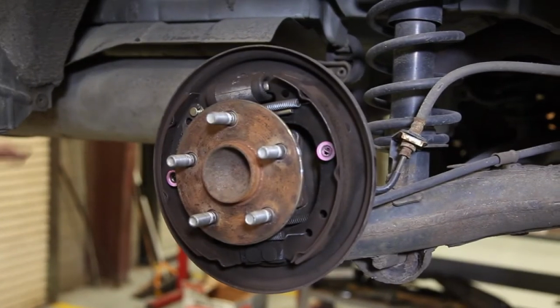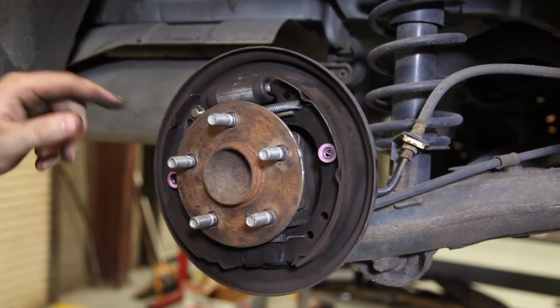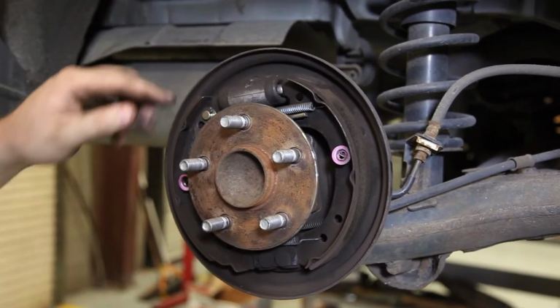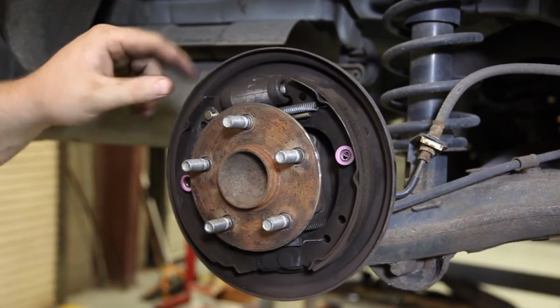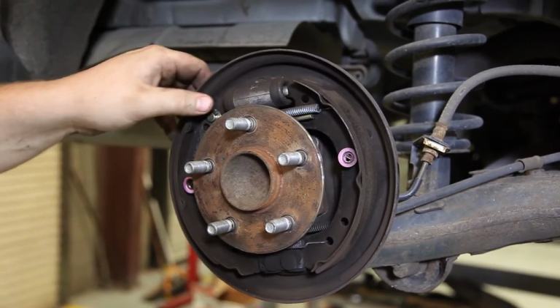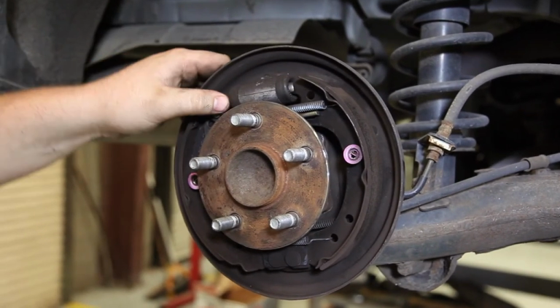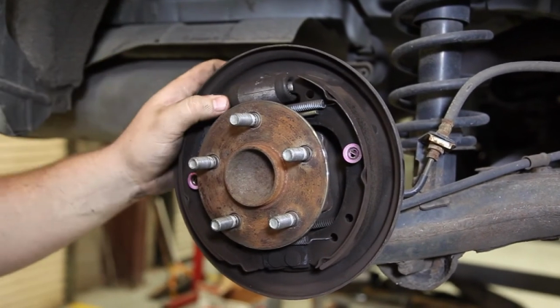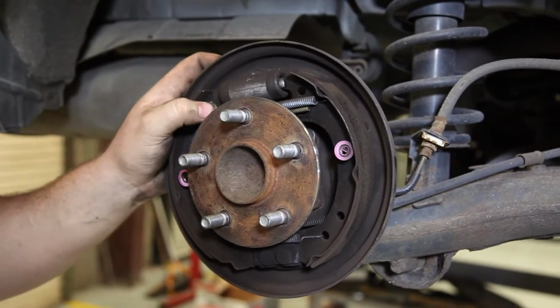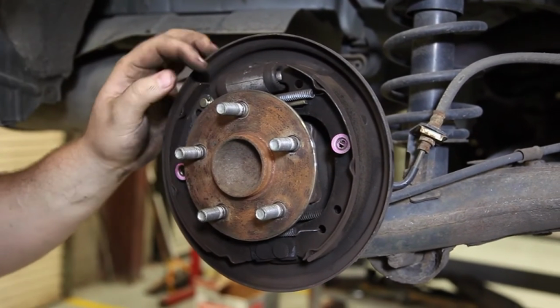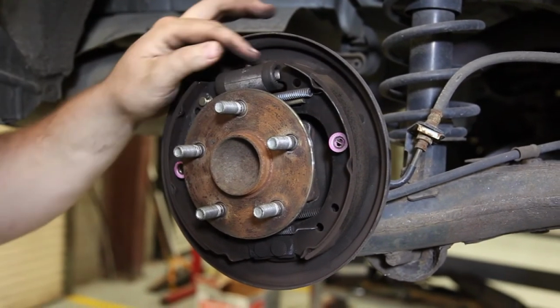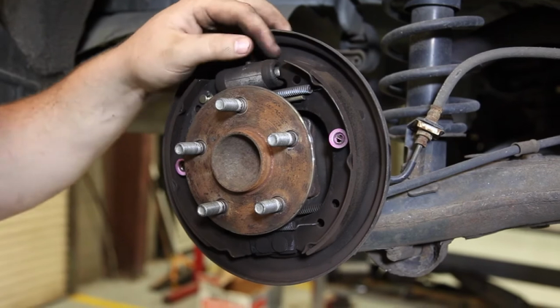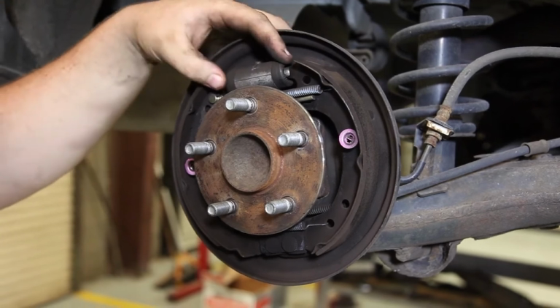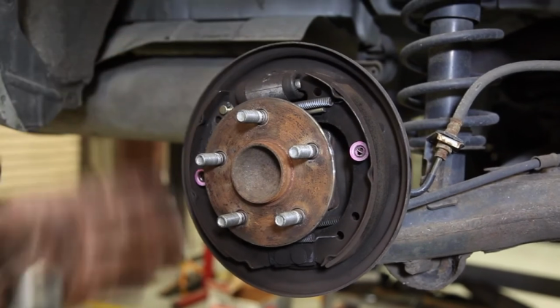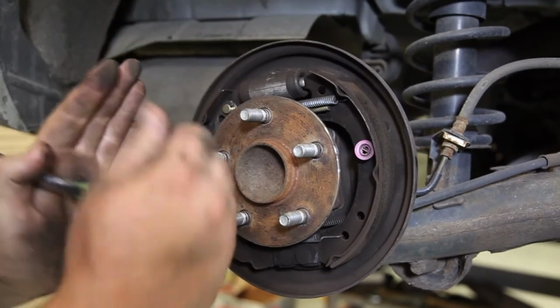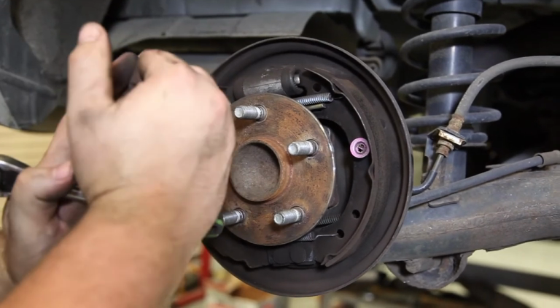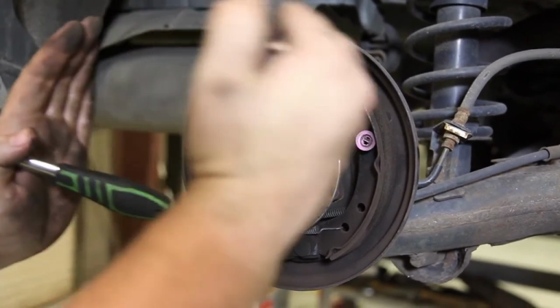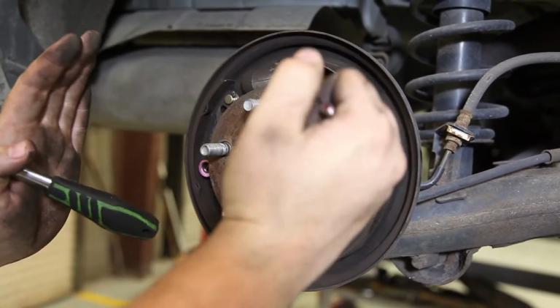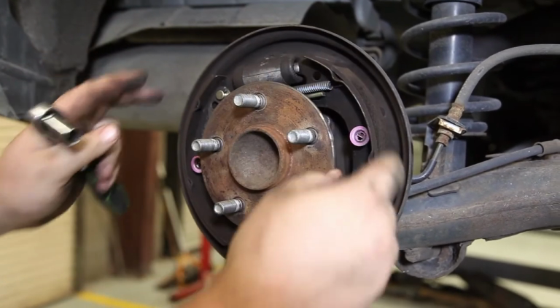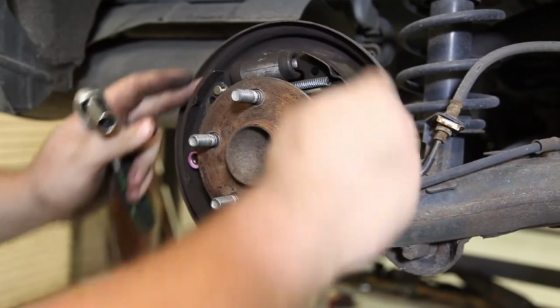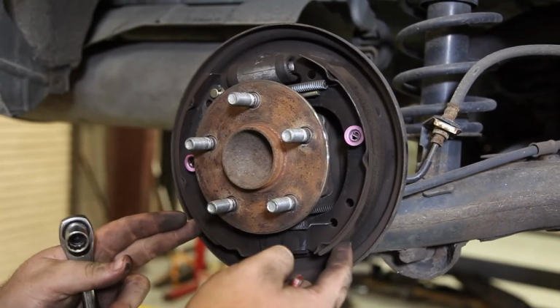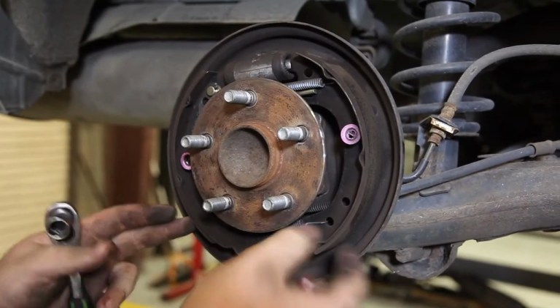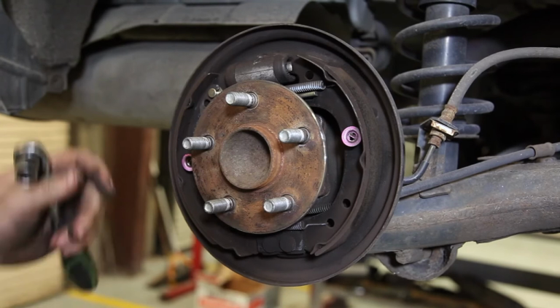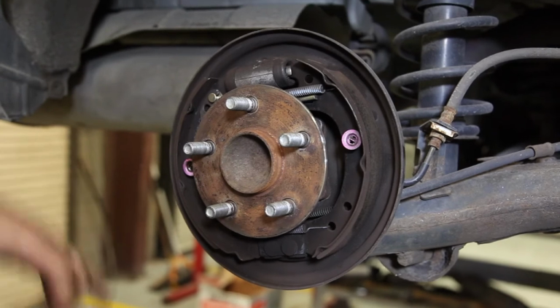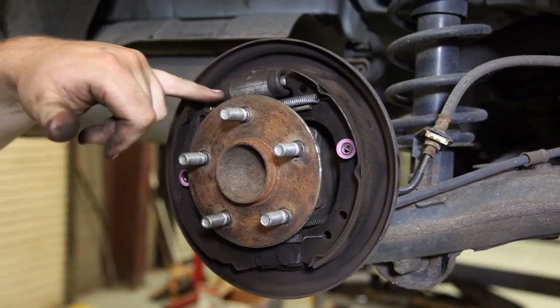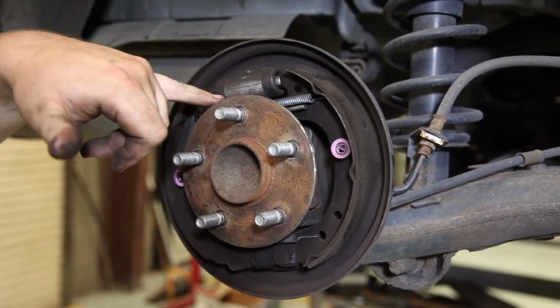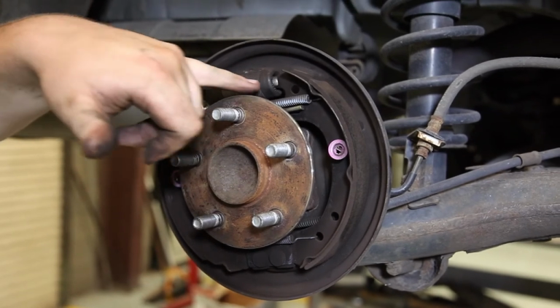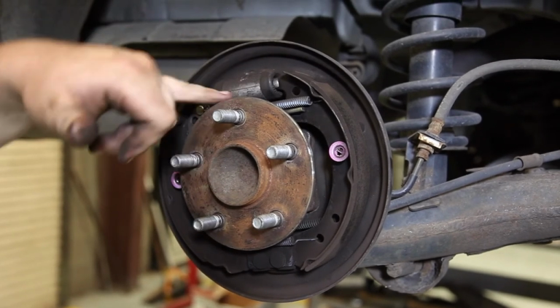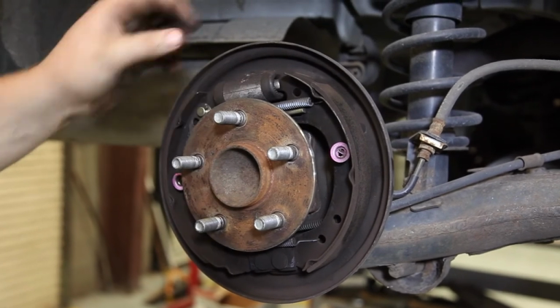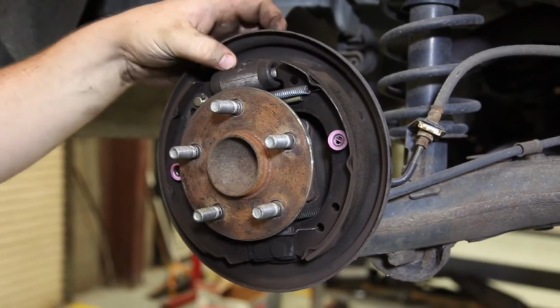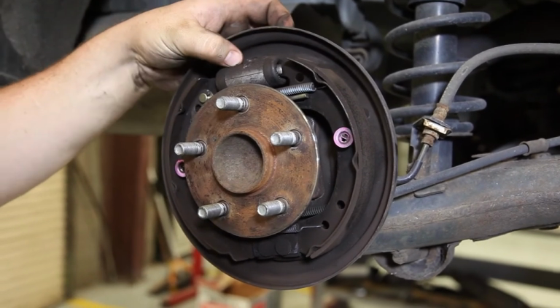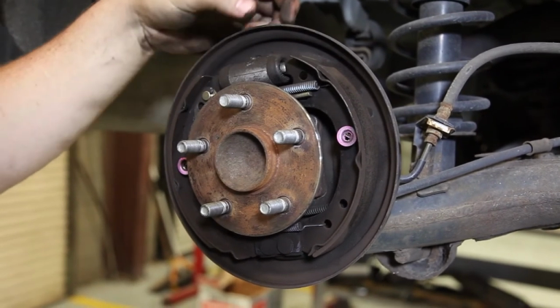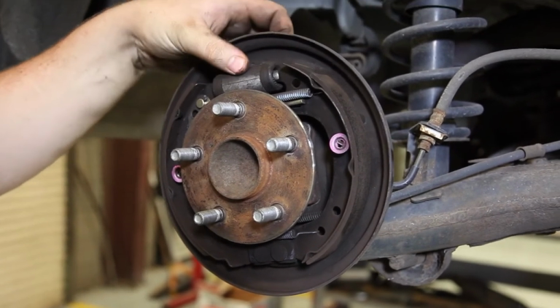At this point it's a good idea to look at the wheel cylinders, which actually push the shoes out and compress them against the drum in order to stop. If you notice any residual wetness, that means your wheel cylinders are leaking and you need to replace them.